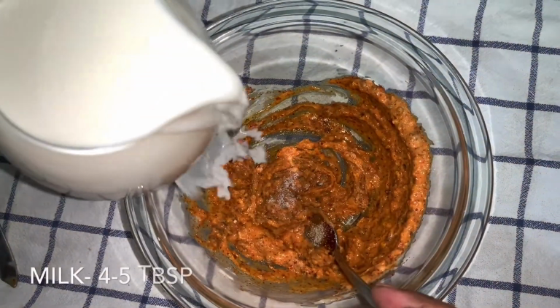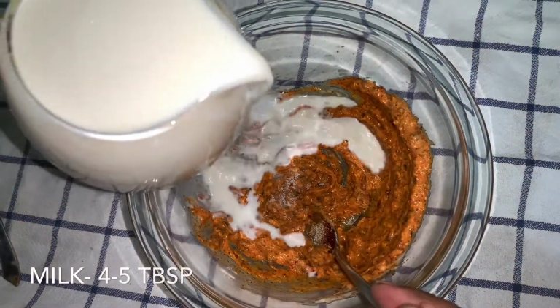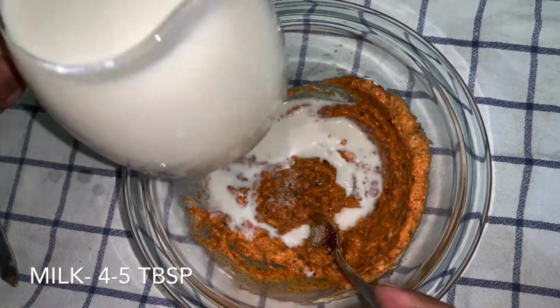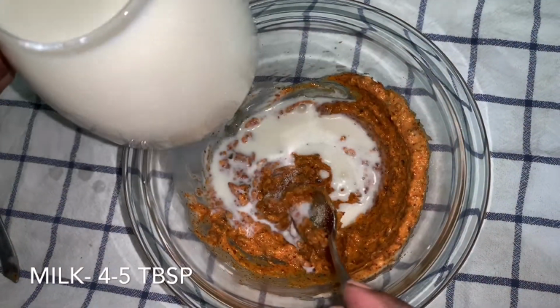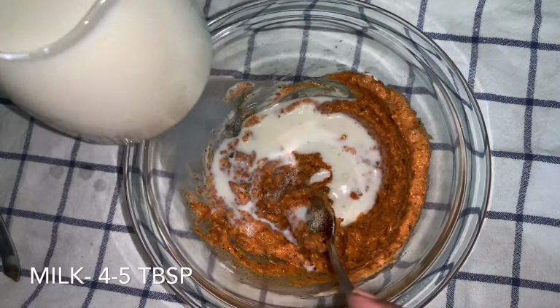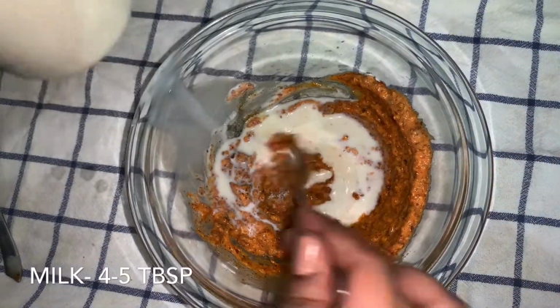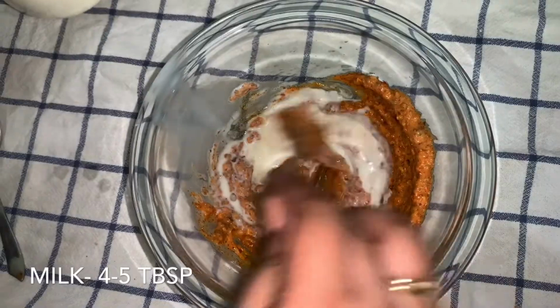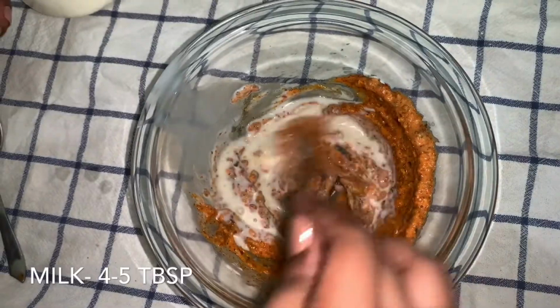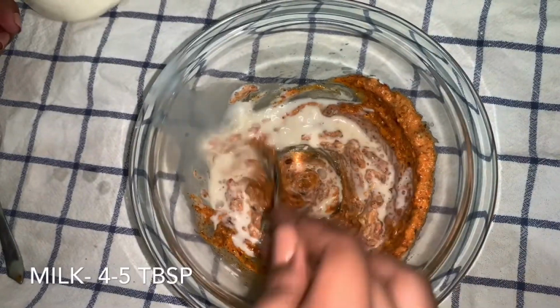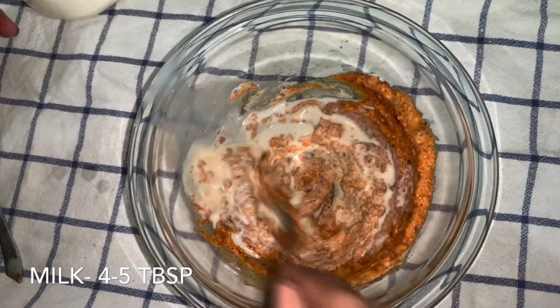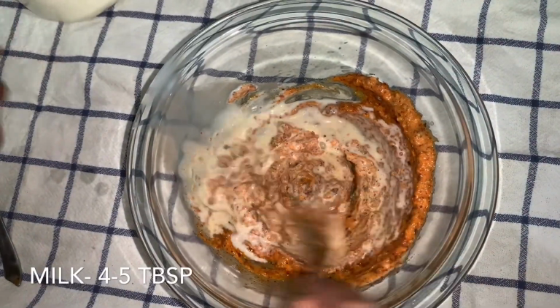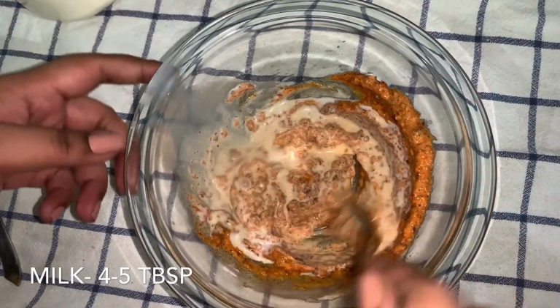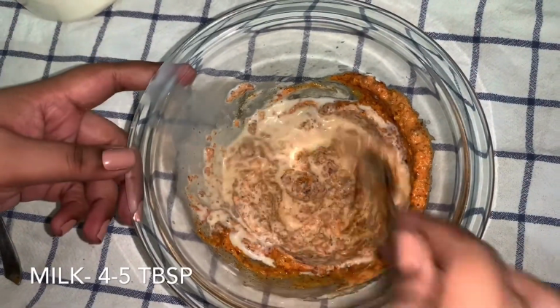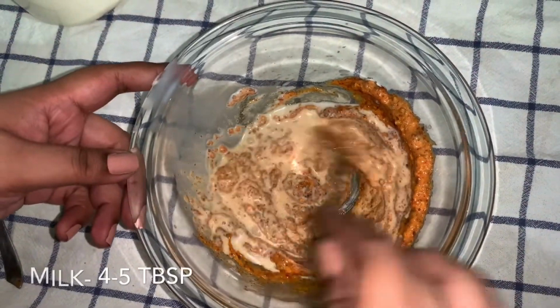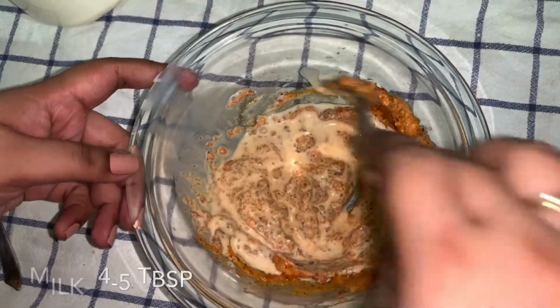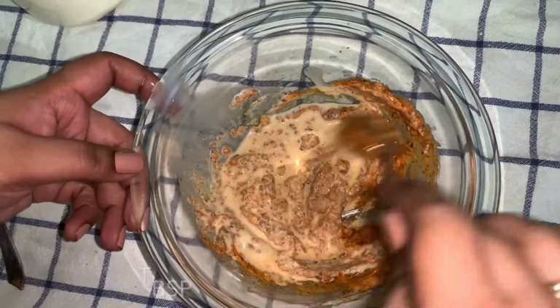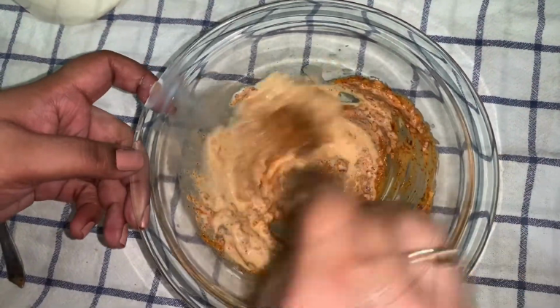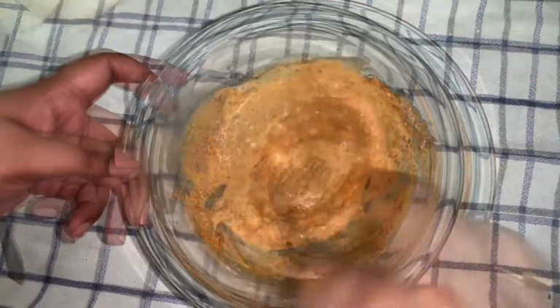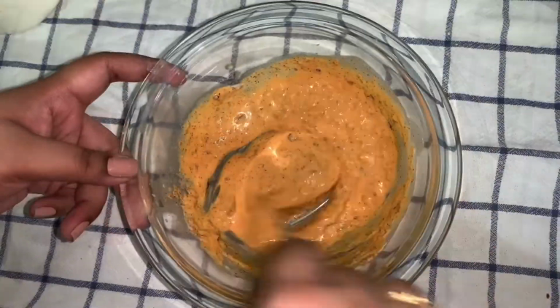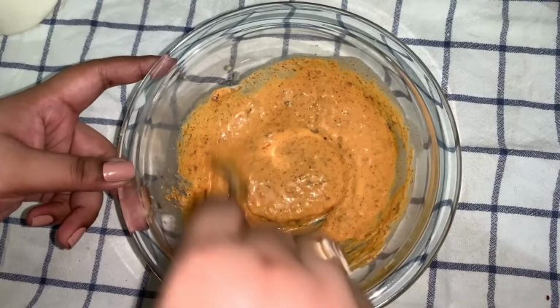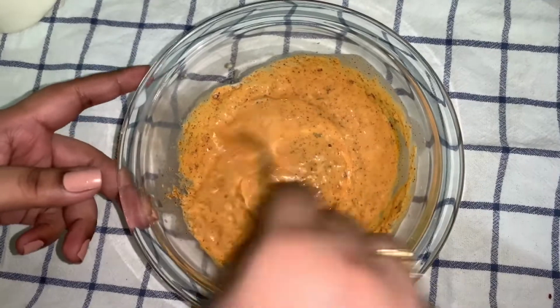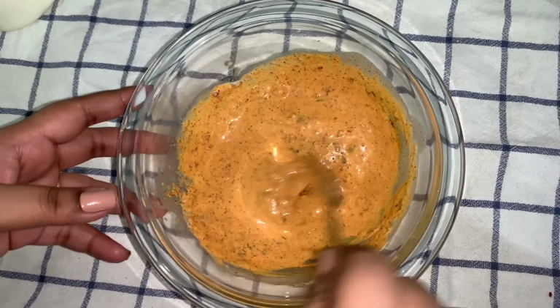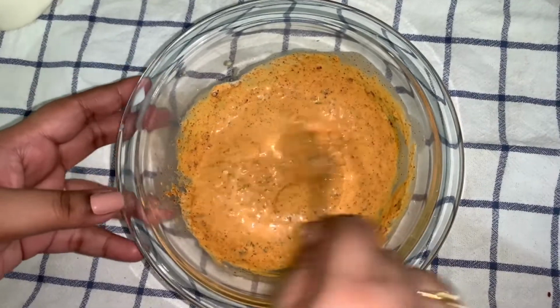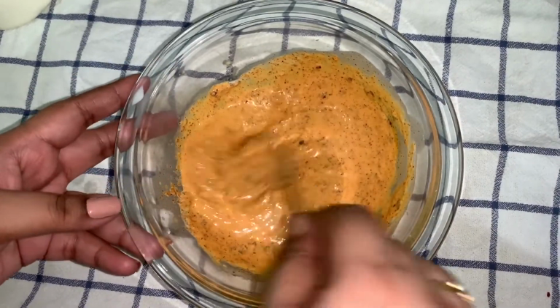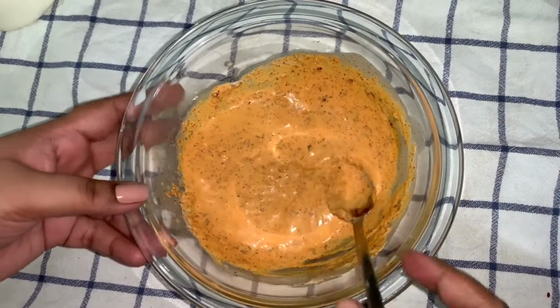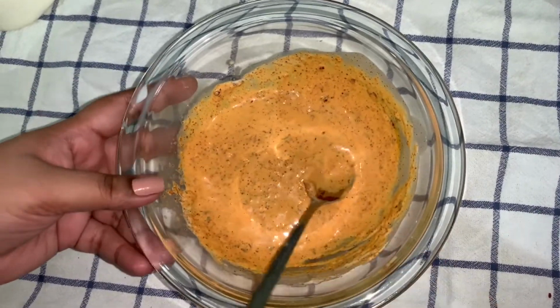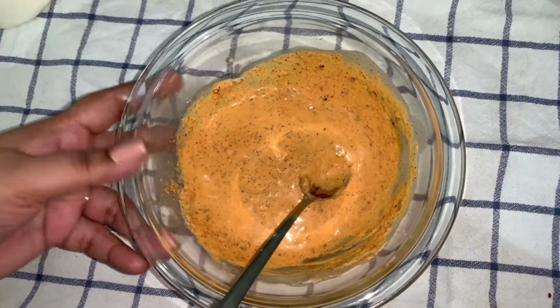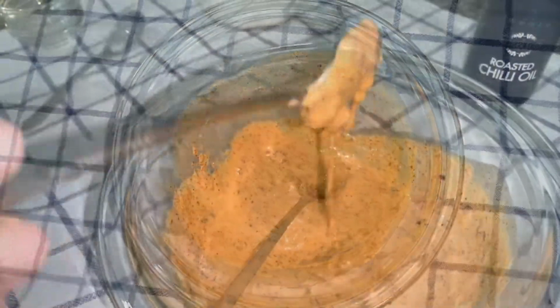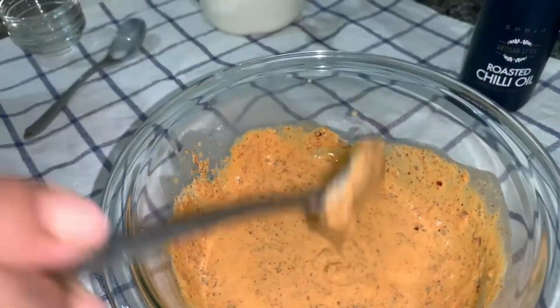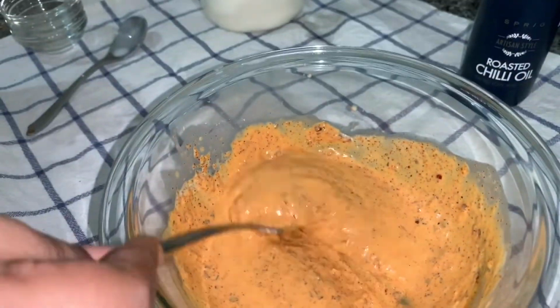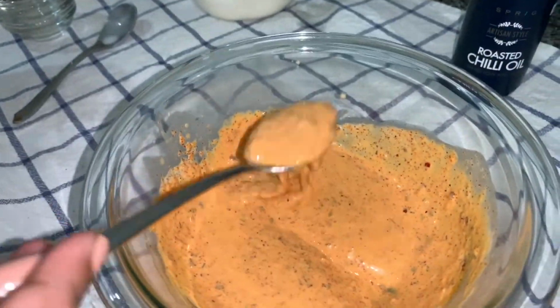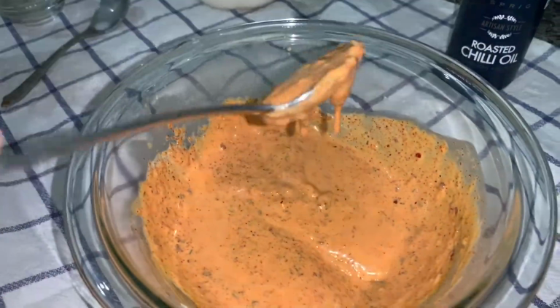To this we will add a little bit of milk — about 4 tablespoons — so that we can get a smooth, pourable consistency for the sauce.